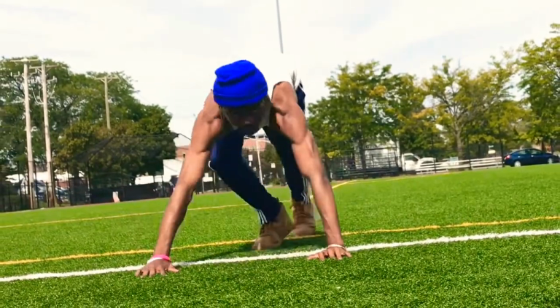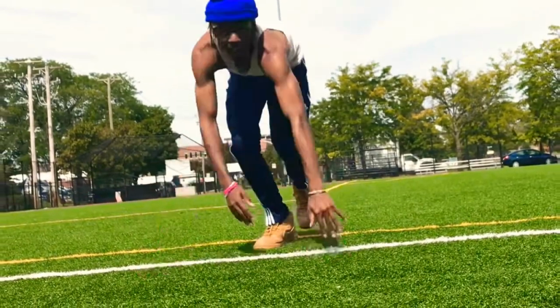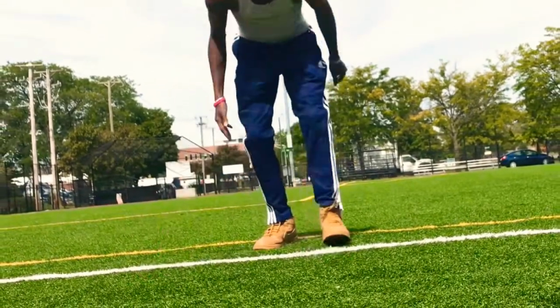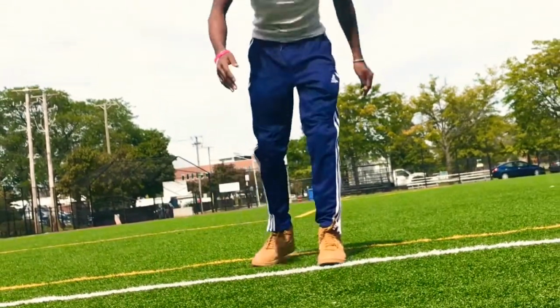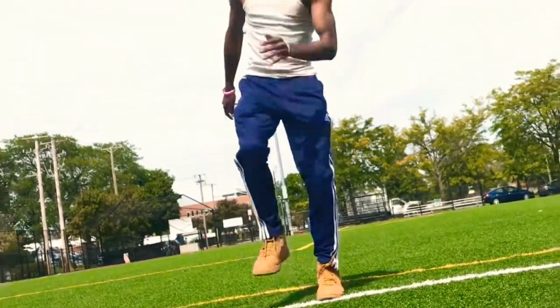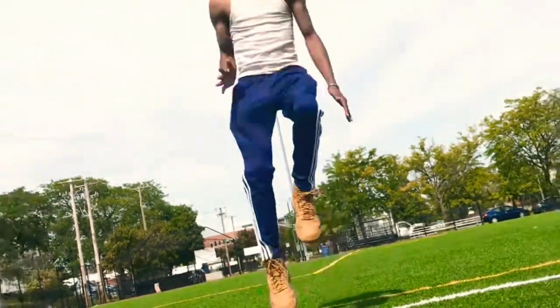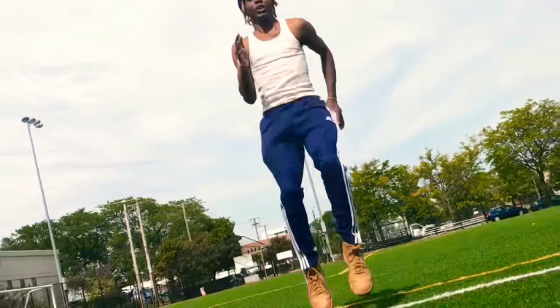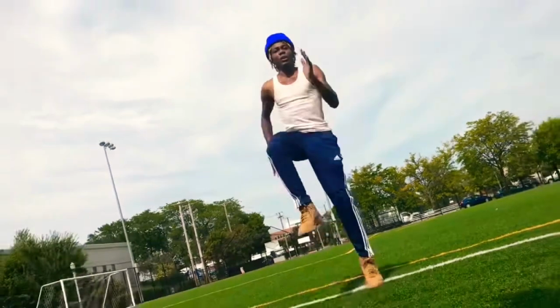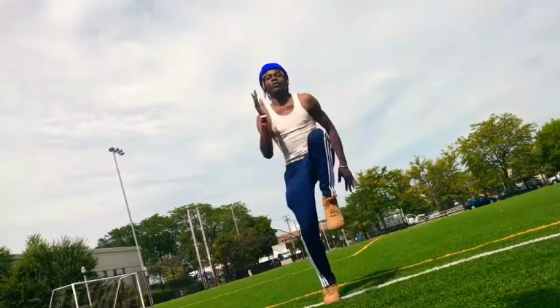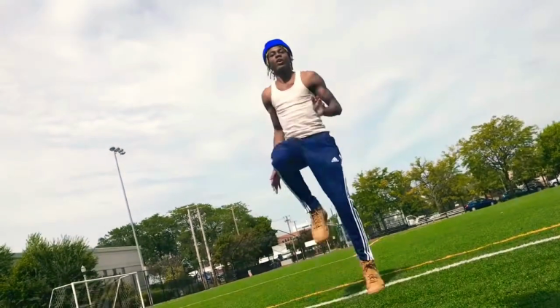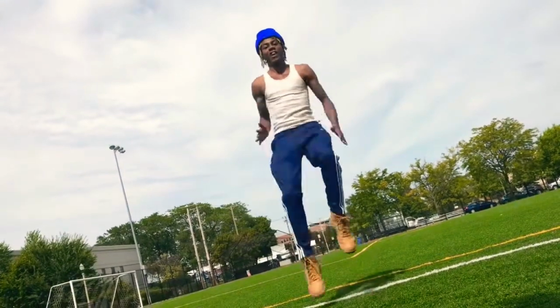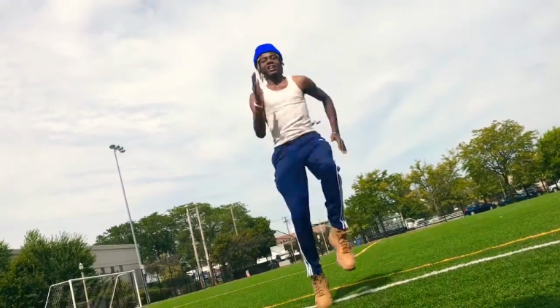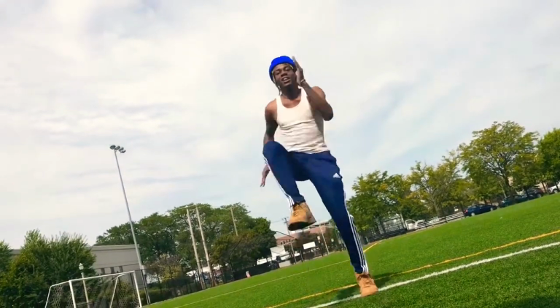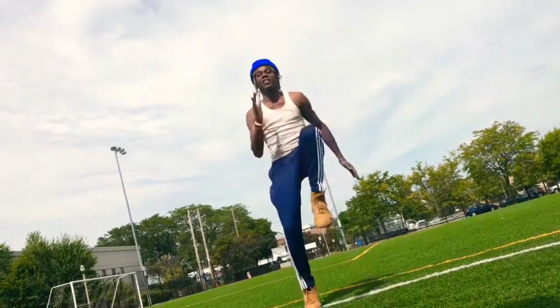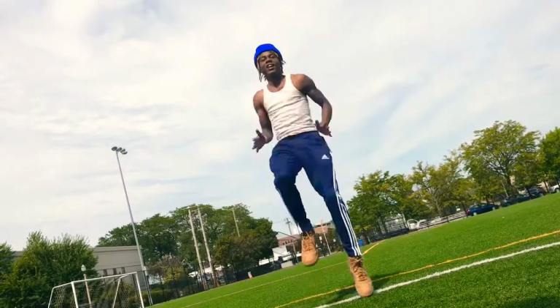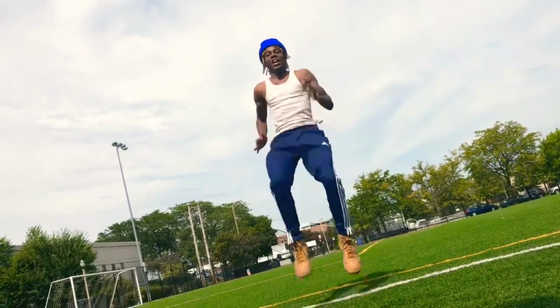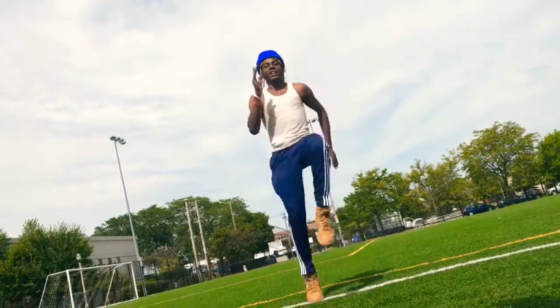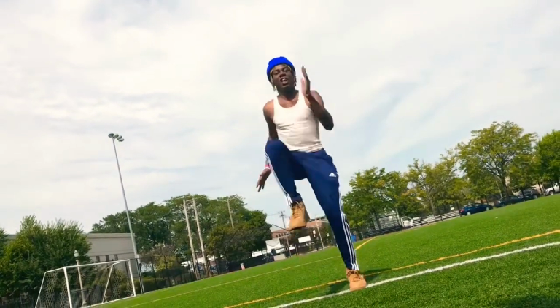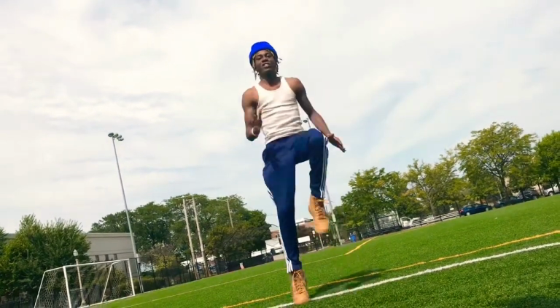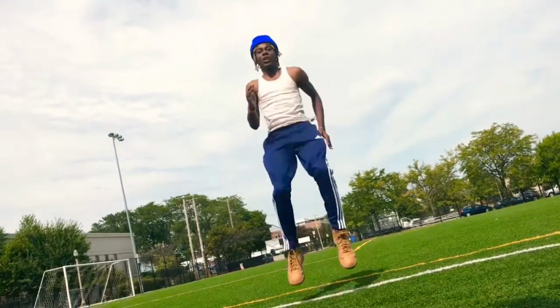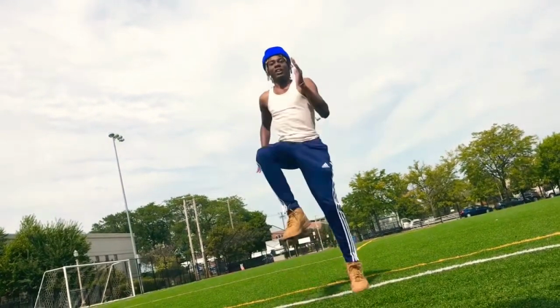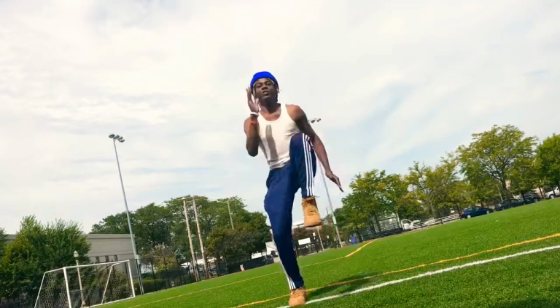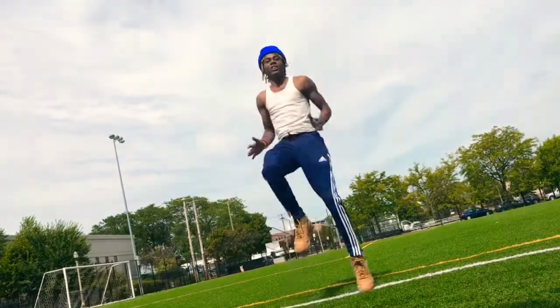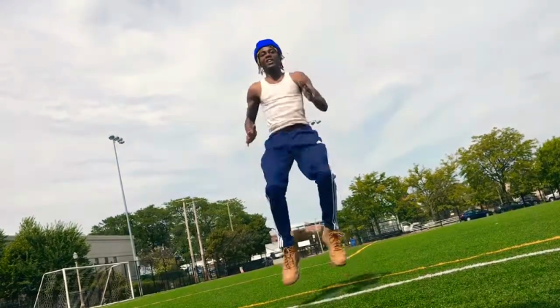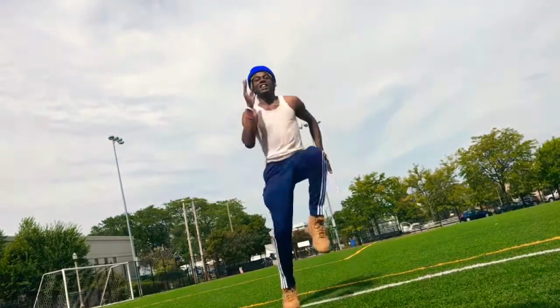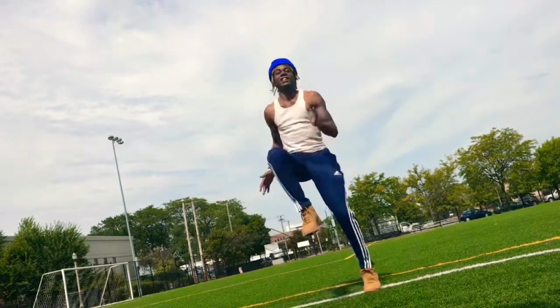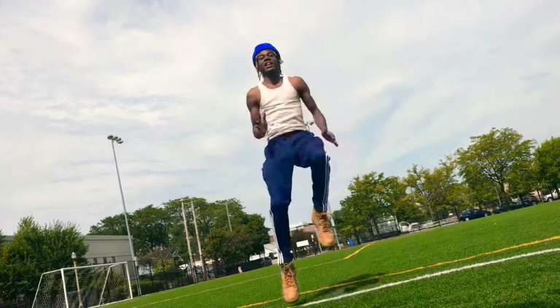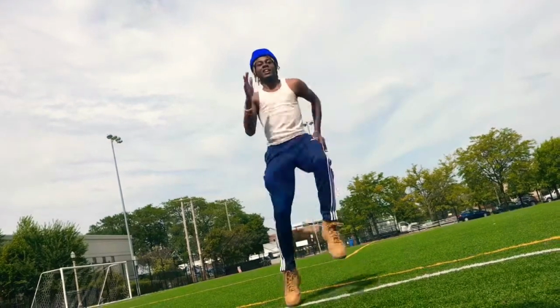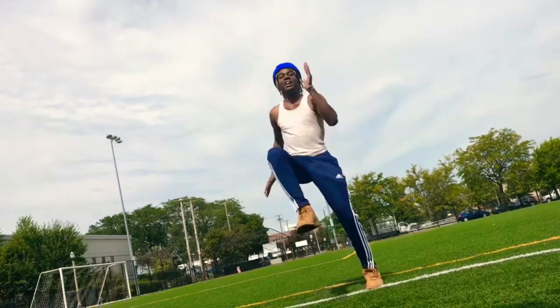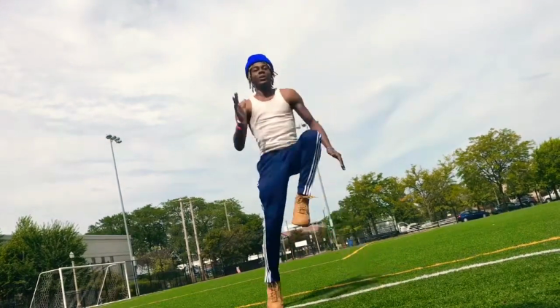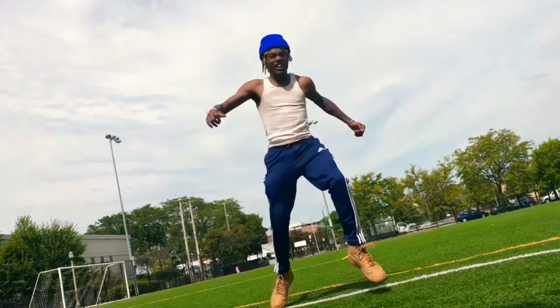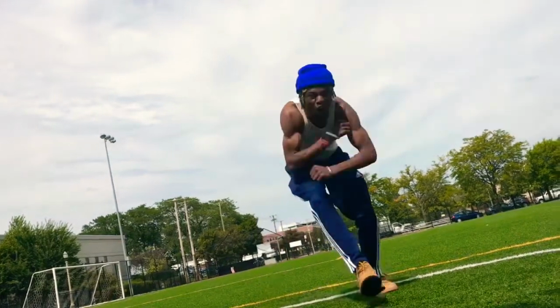High knees. Let's go. 1, 2, 3, 4, 5, 6, 7, 8, 9, 10, 11, 12, 13, 14, 15, 16, 17, 18, 19, 20. Let's go!